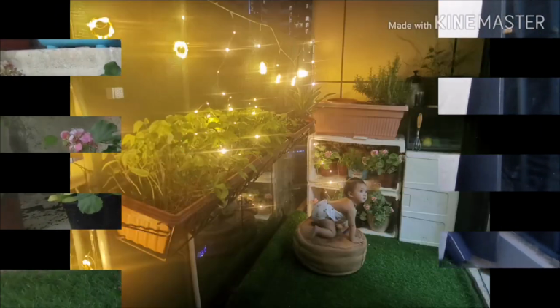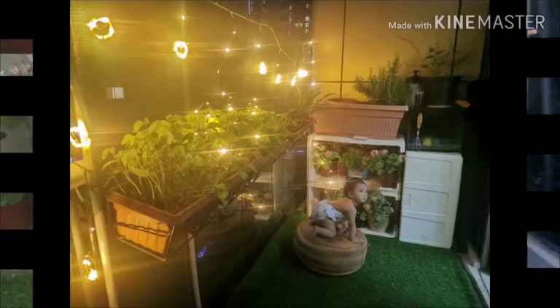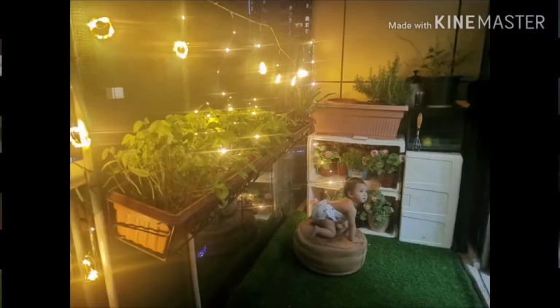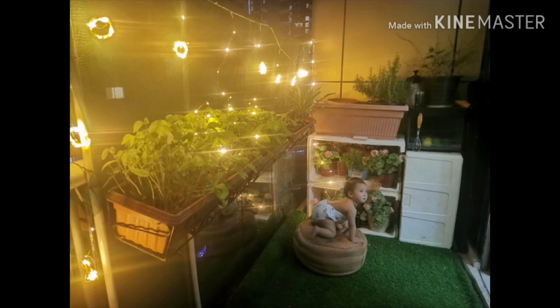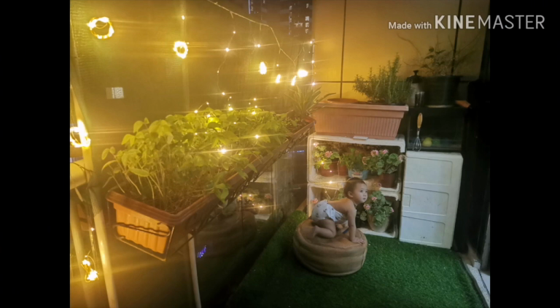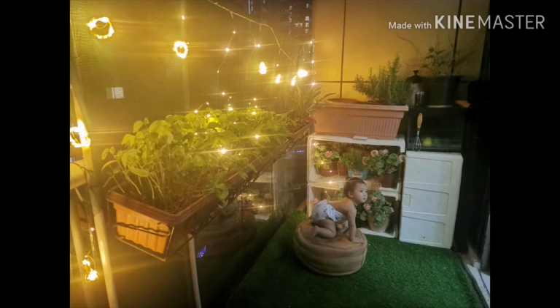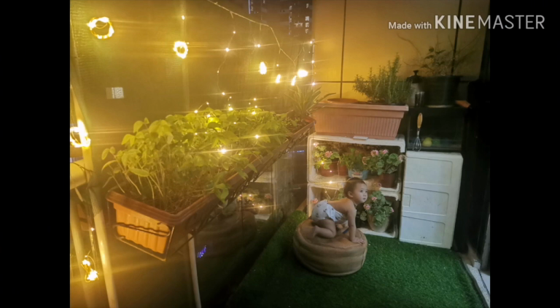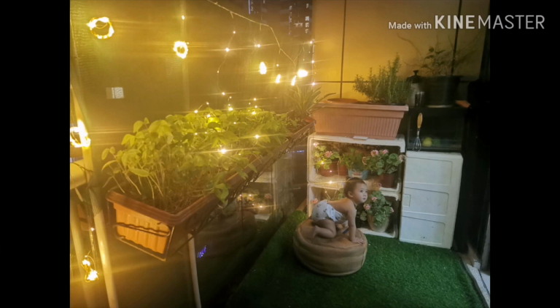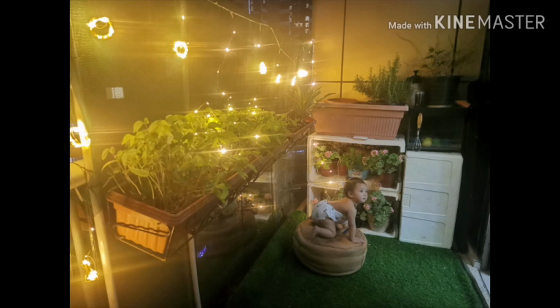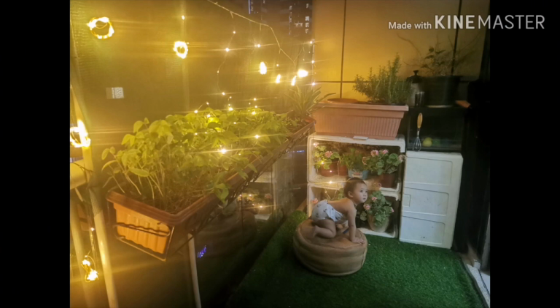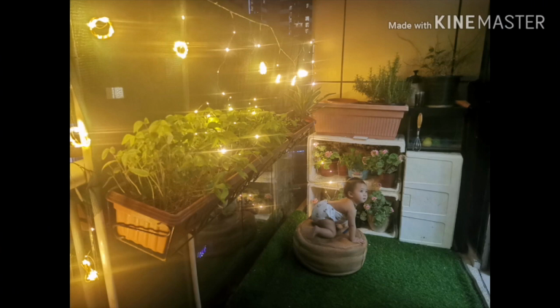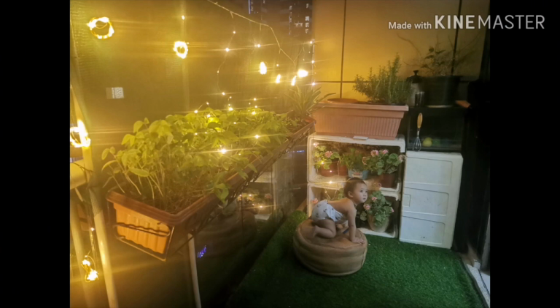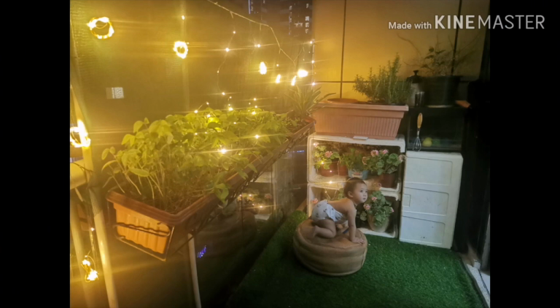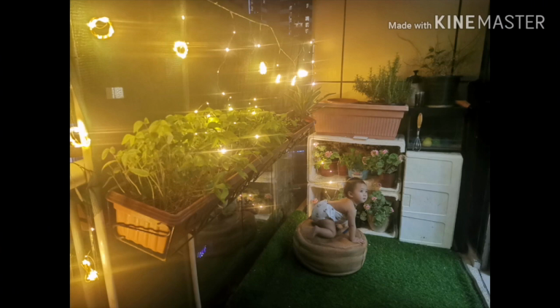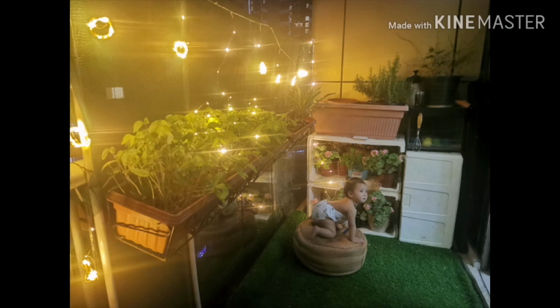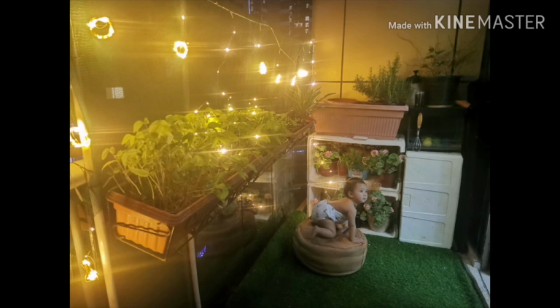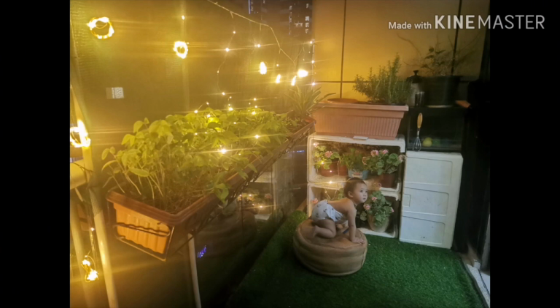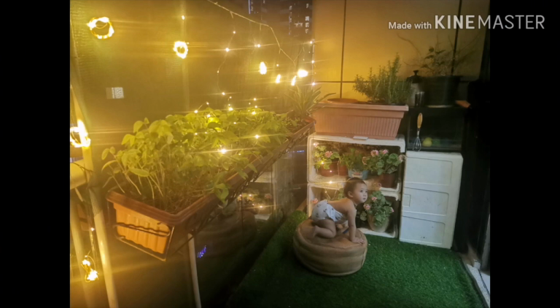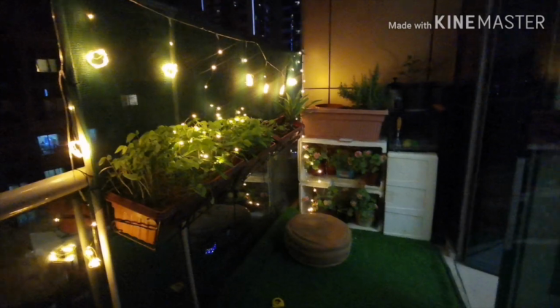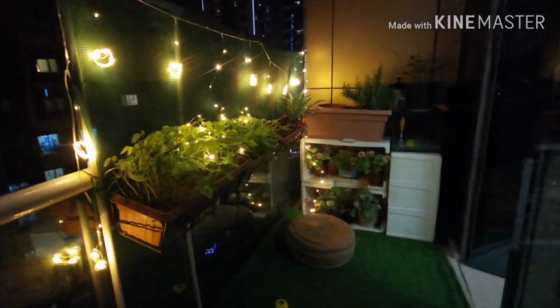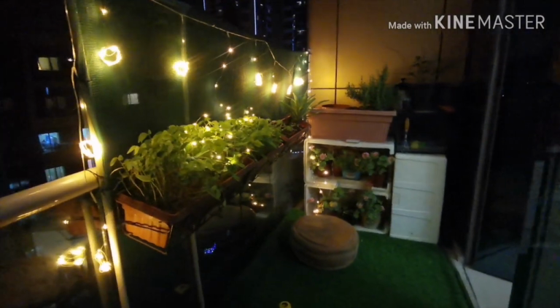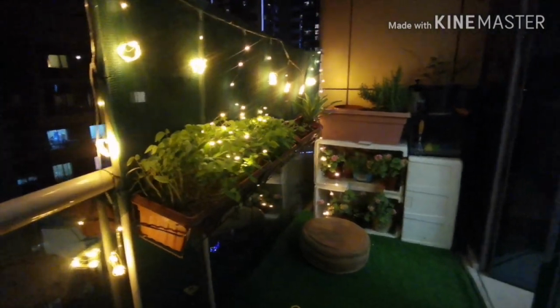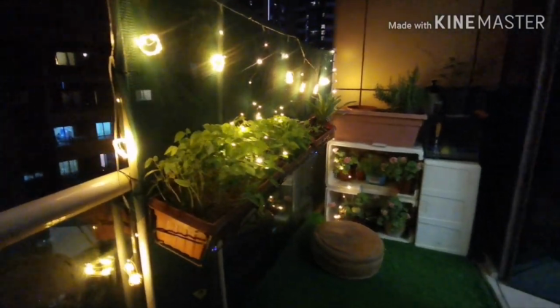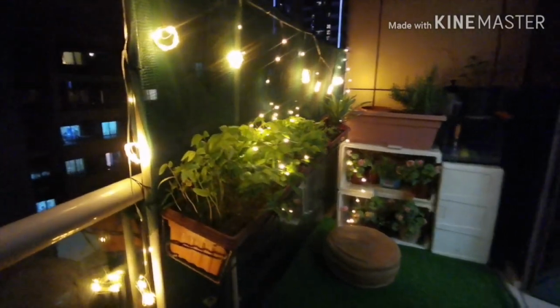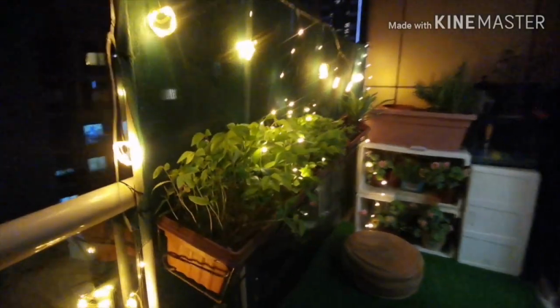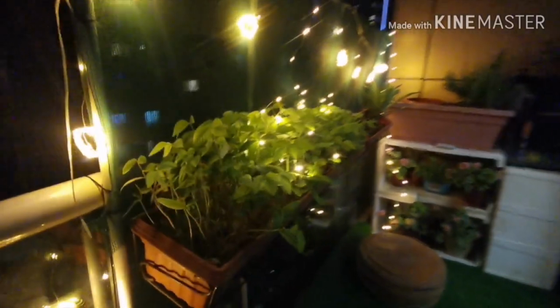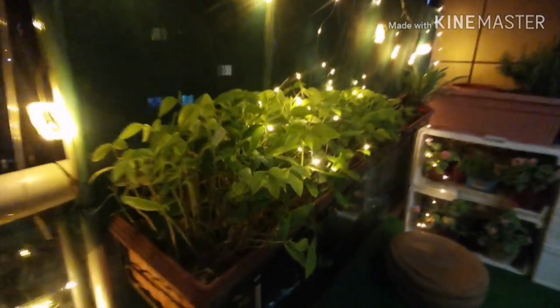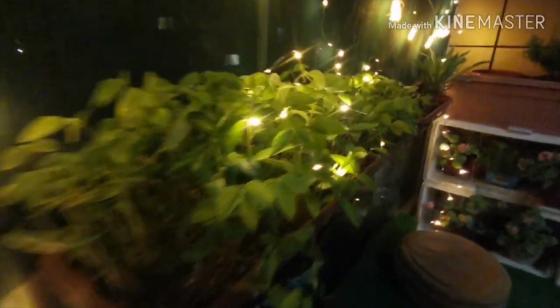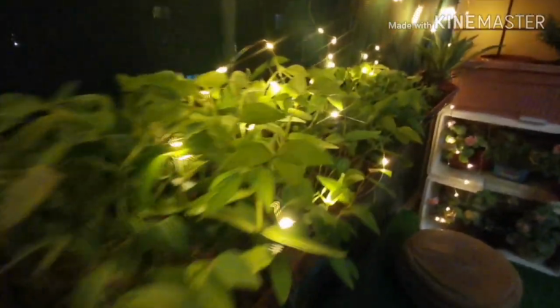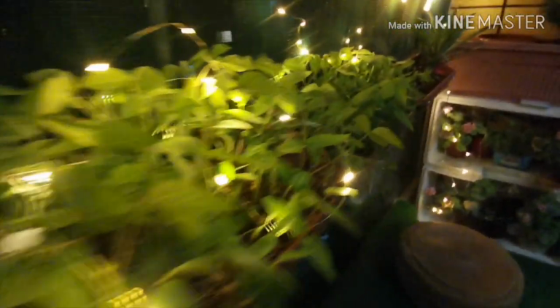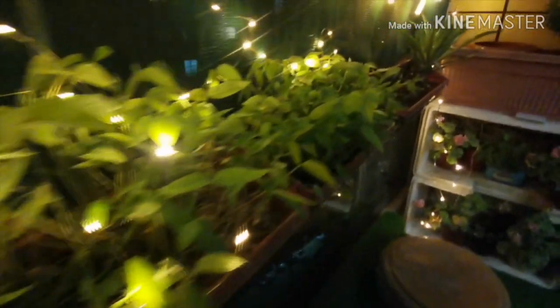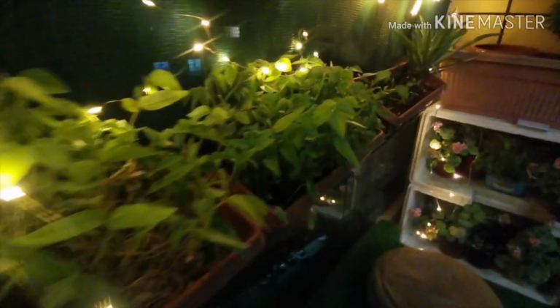After the break time, my mom added some fairy lights to give it some good ambience. There you have it! If you like our video, don't forget to like and subscribe!